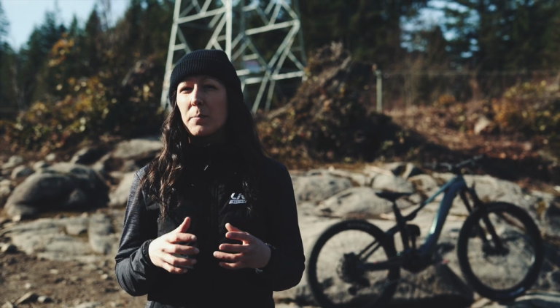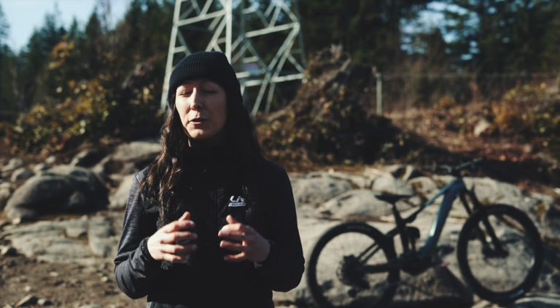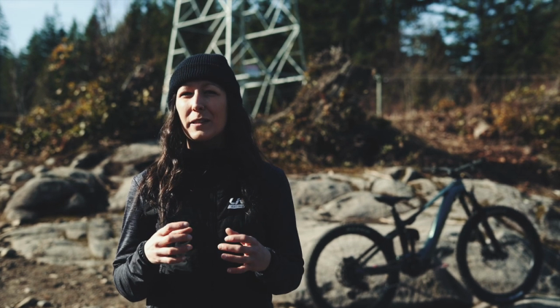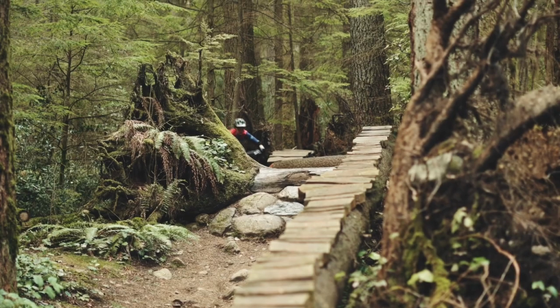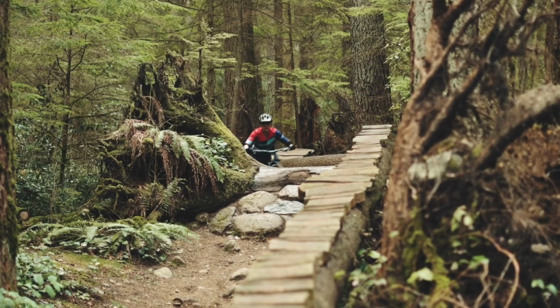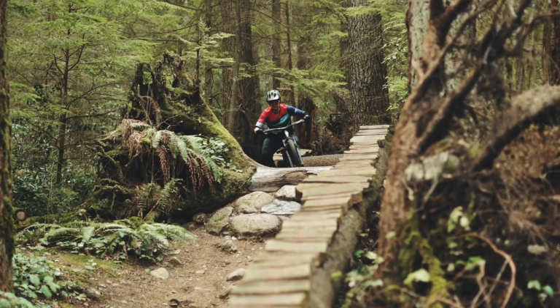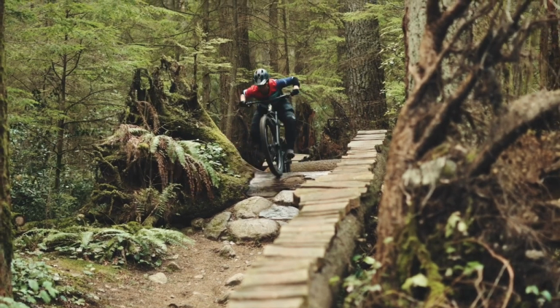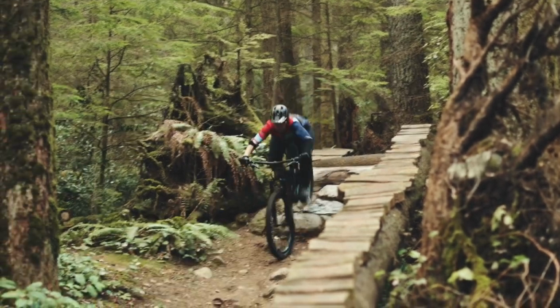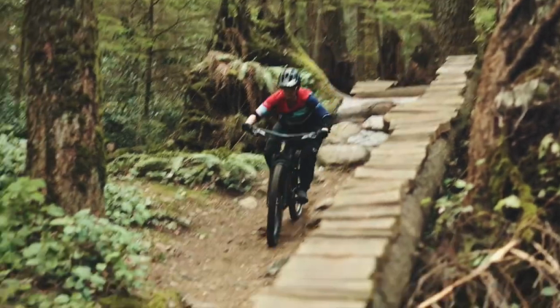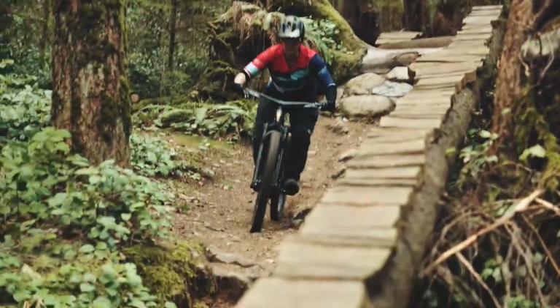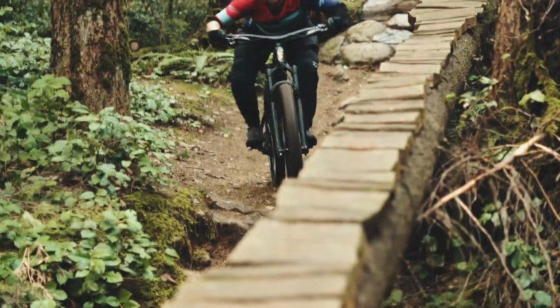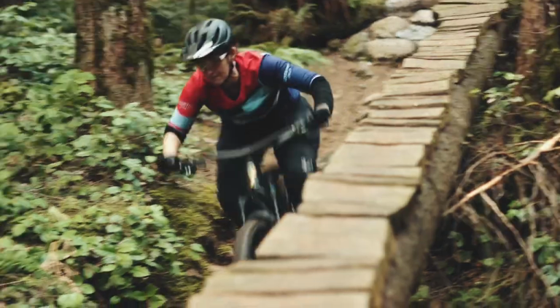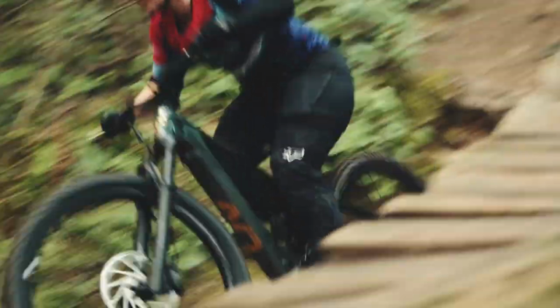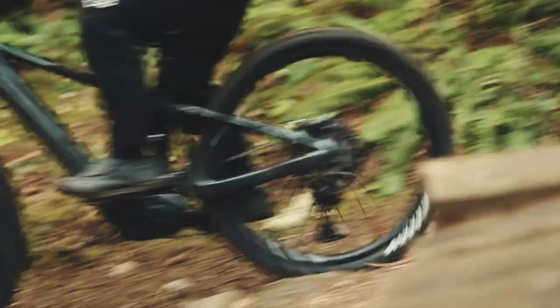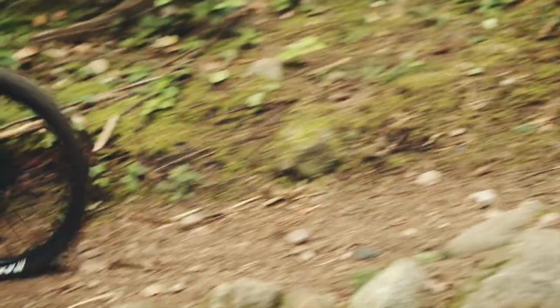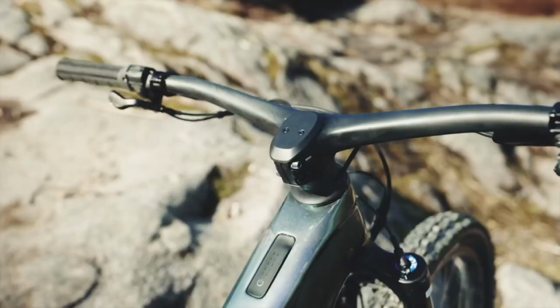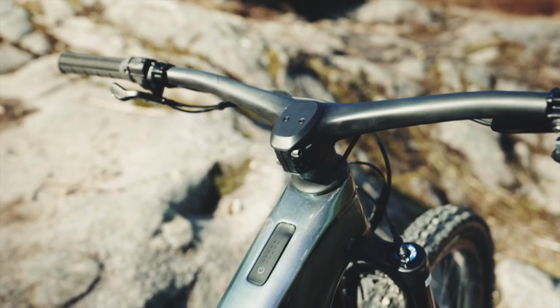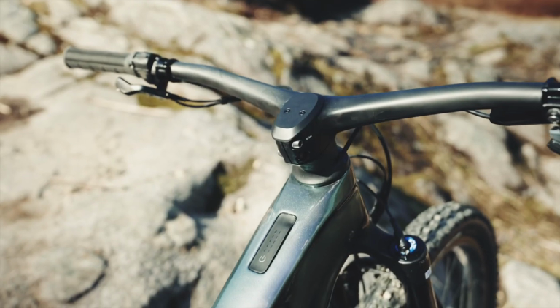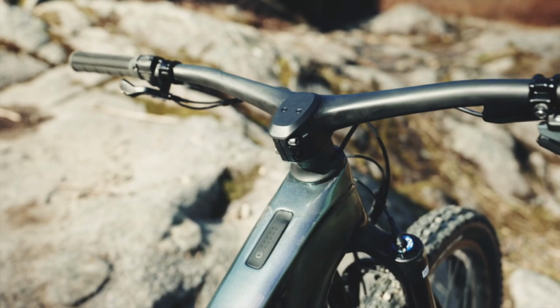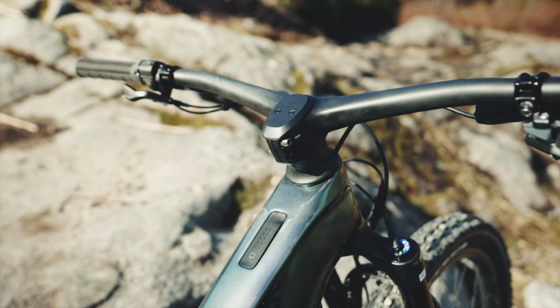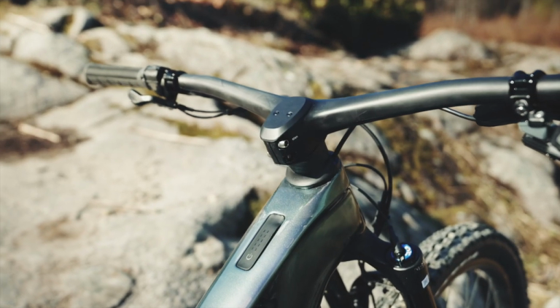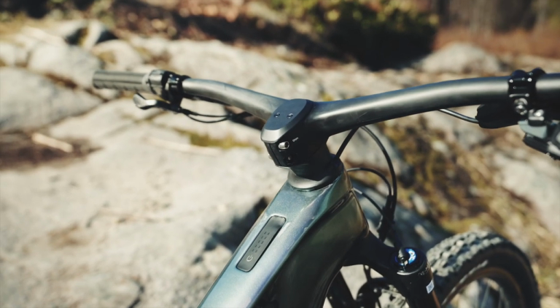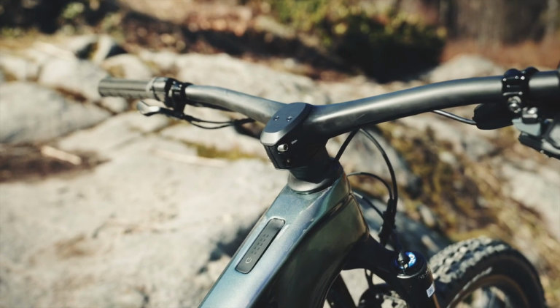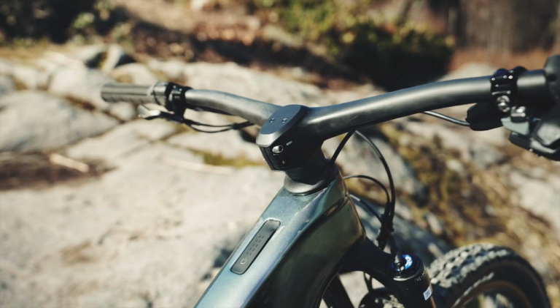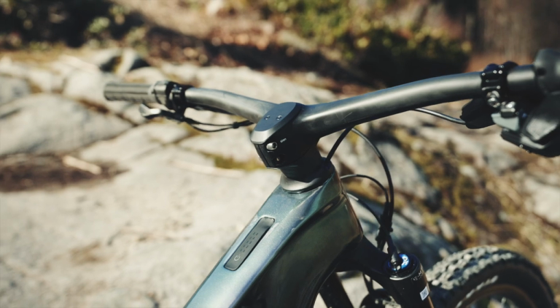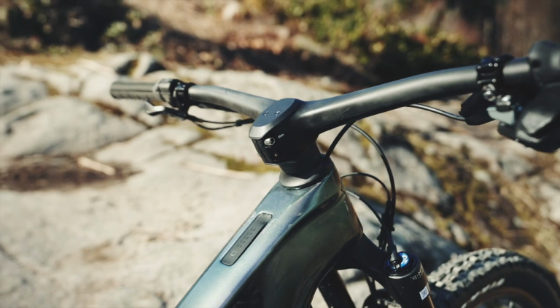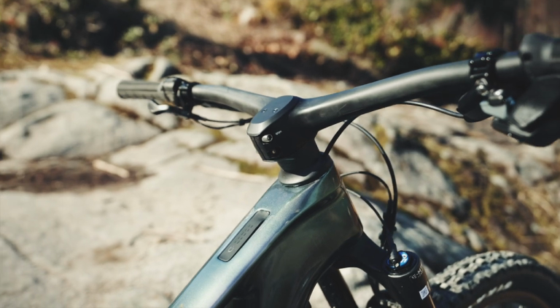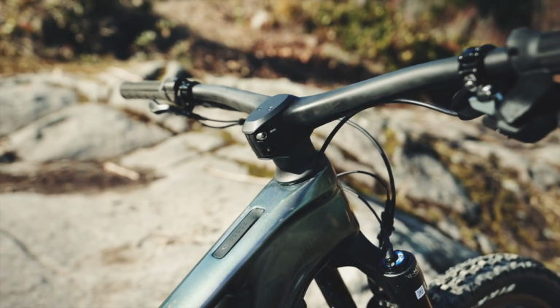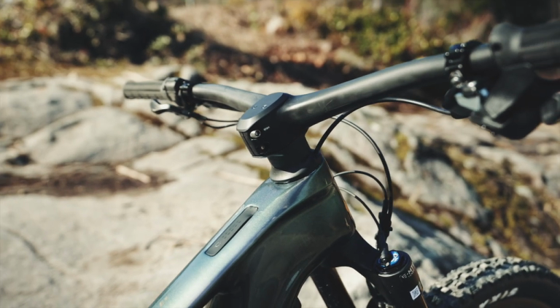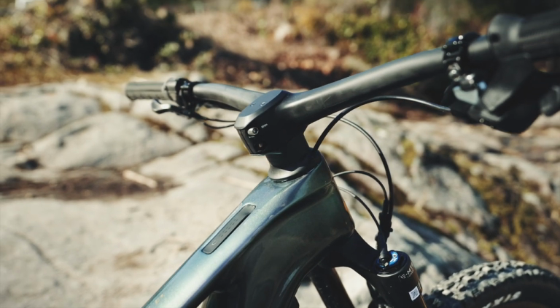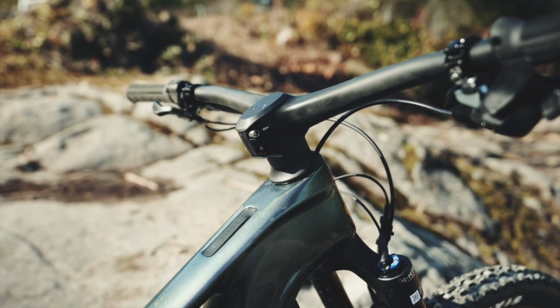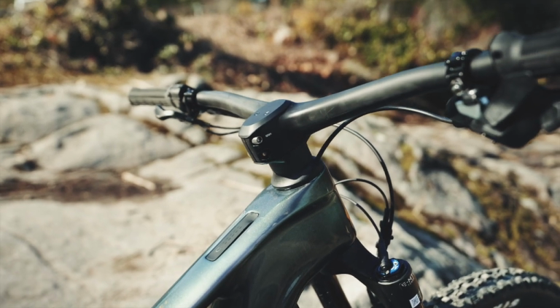Even though it's smaller, you still get the full range you're looking for when you're on an e-bike. You can see on the bike that it's got a clean cockpit, thanks to our new Contact SLR Trail fully integrated stem and handlebar.